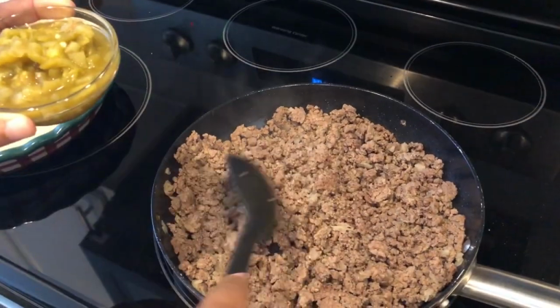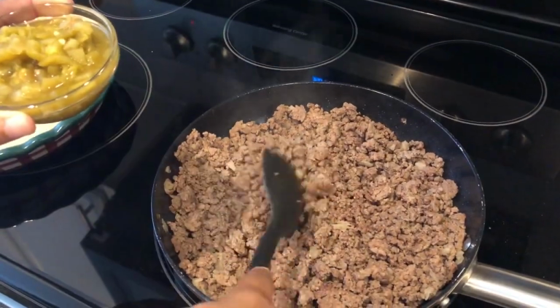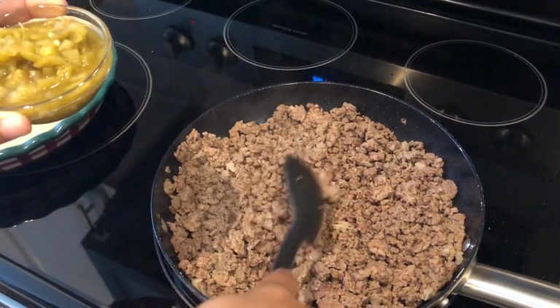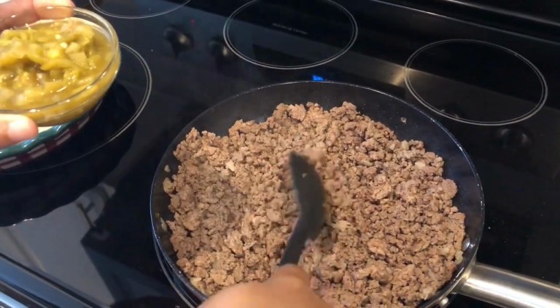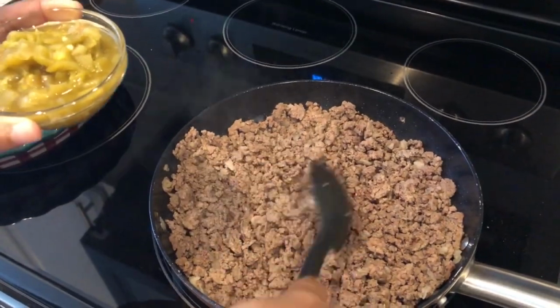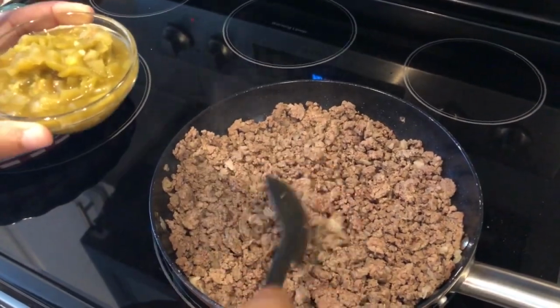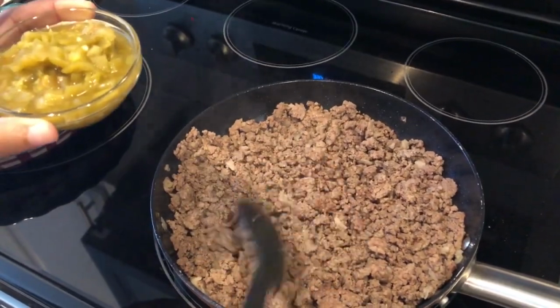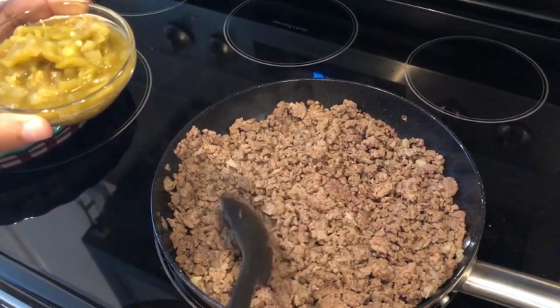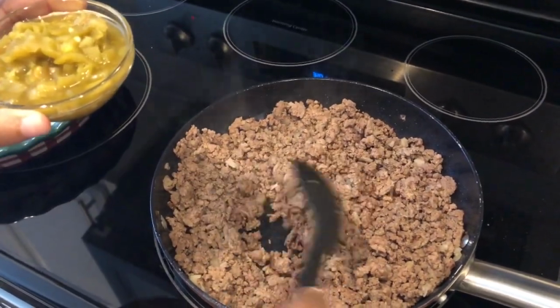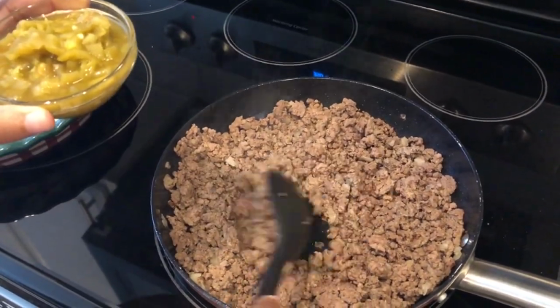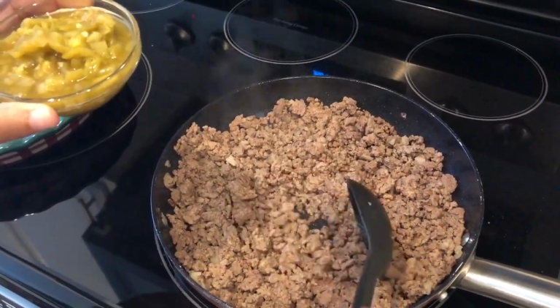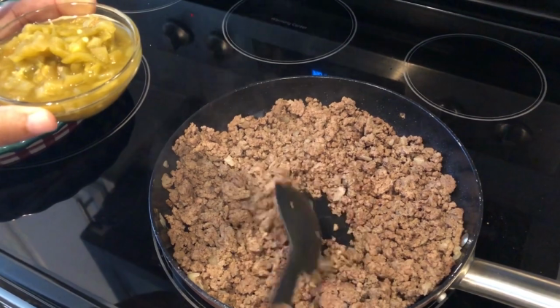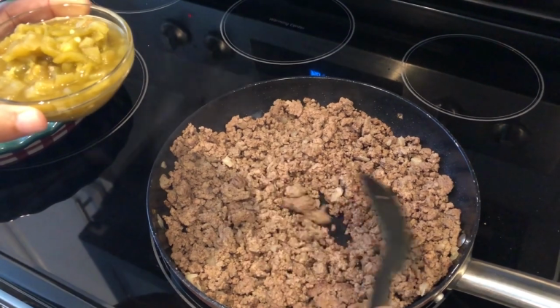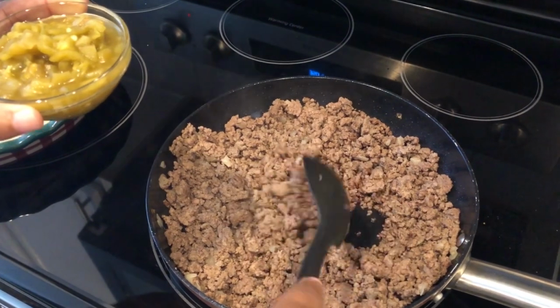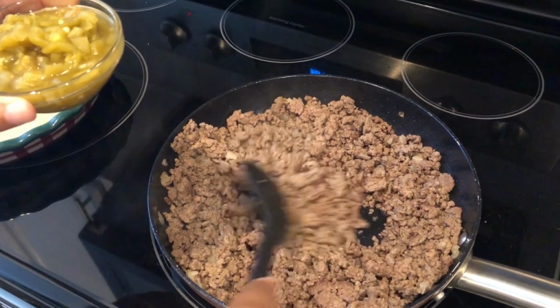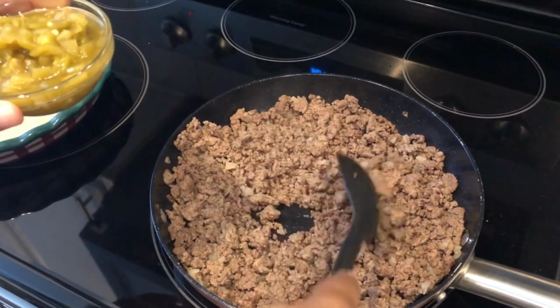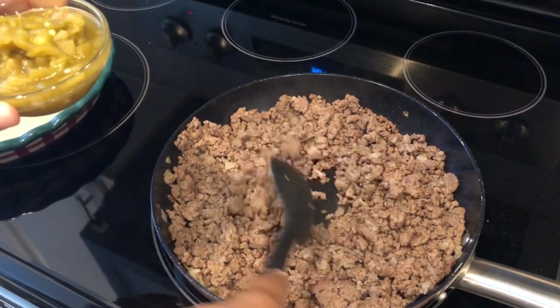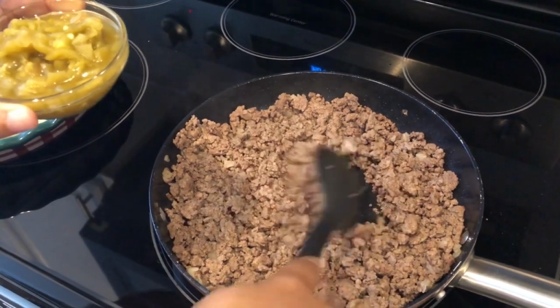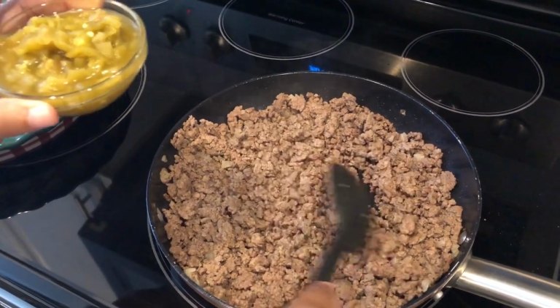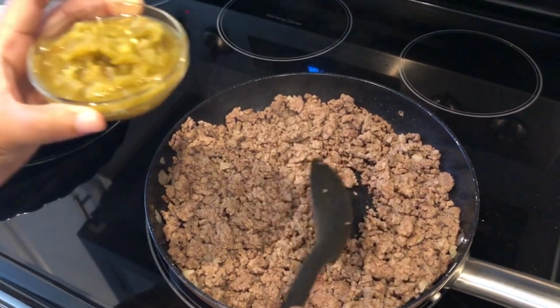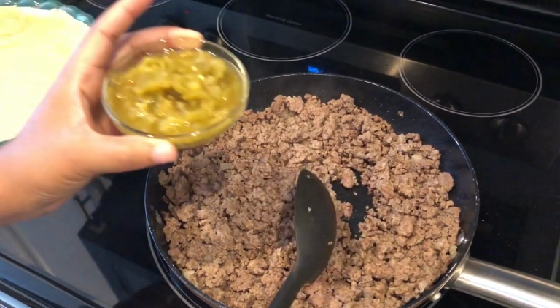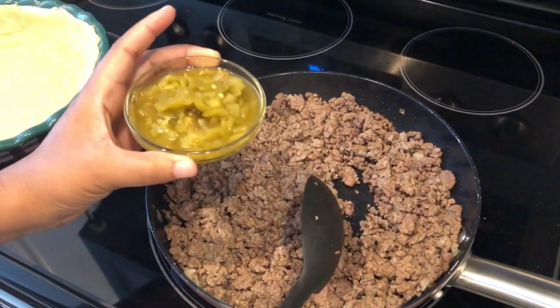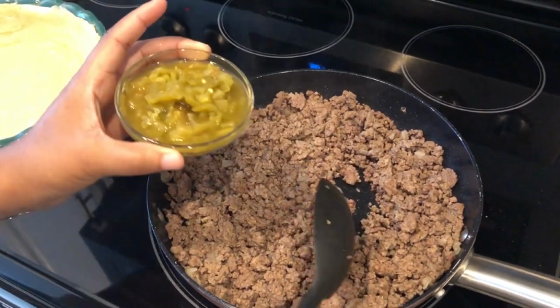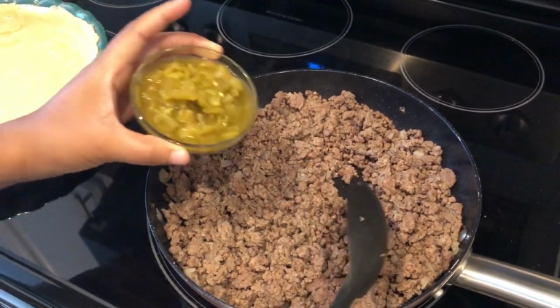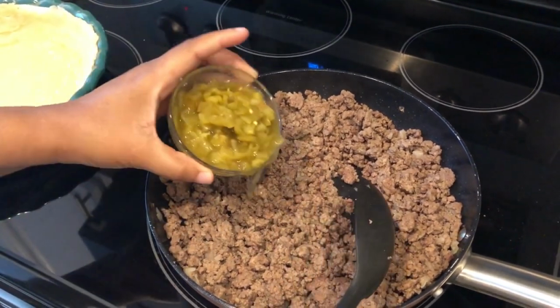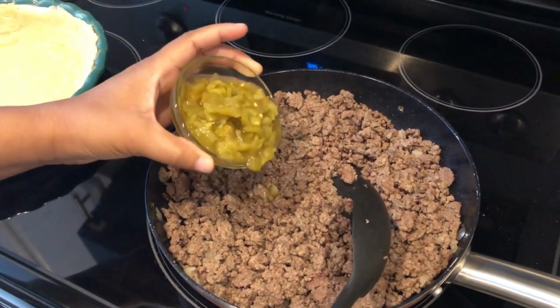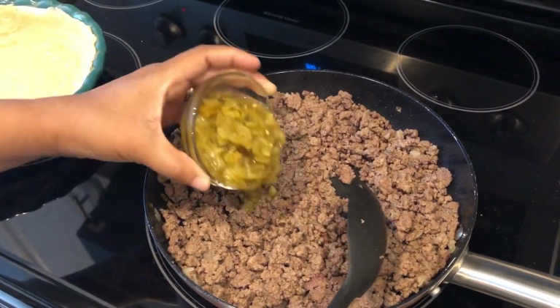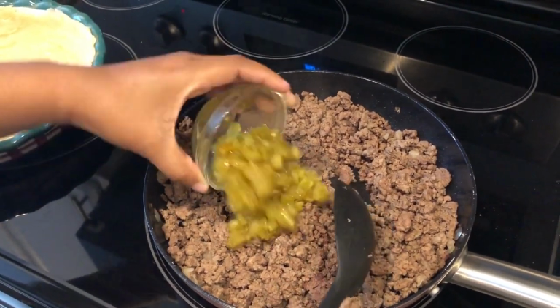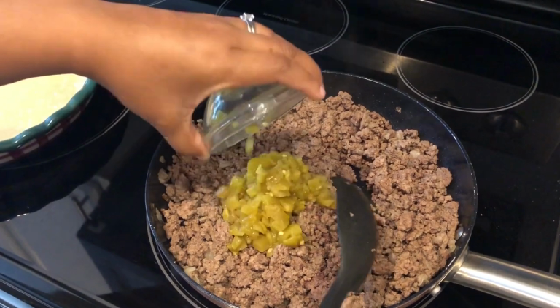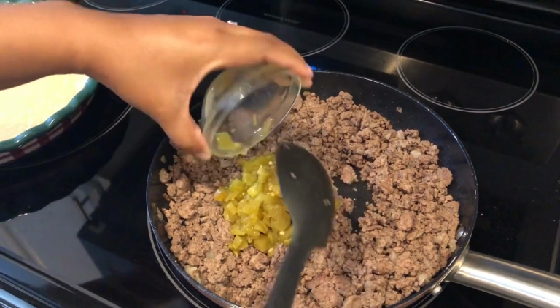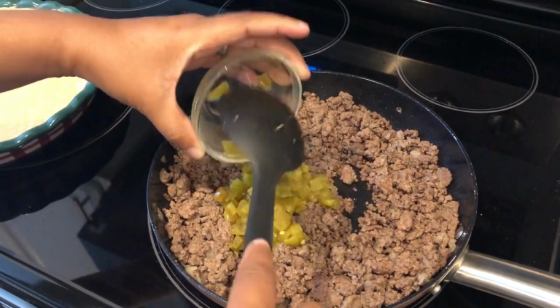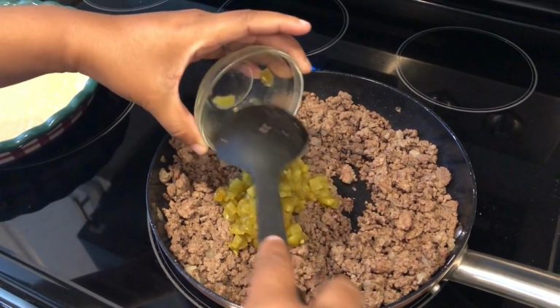In my skillet I have my ground beef cooked with onions and the seasoning, and then I'm going to add my diced green chilies.